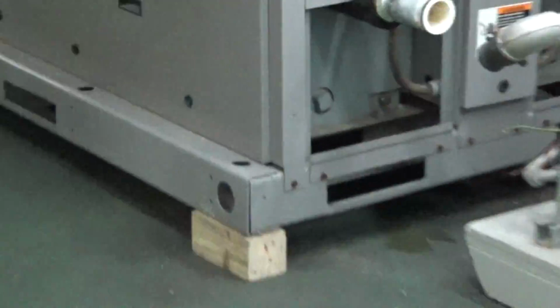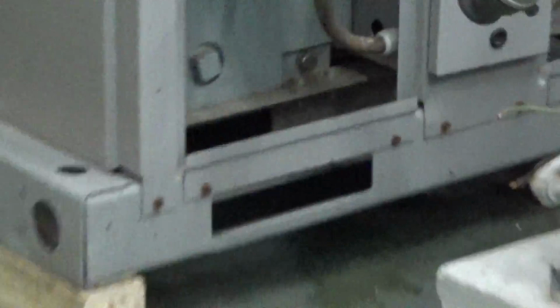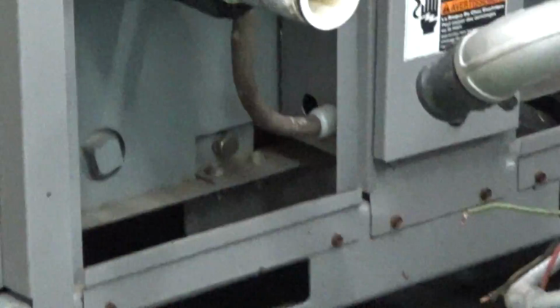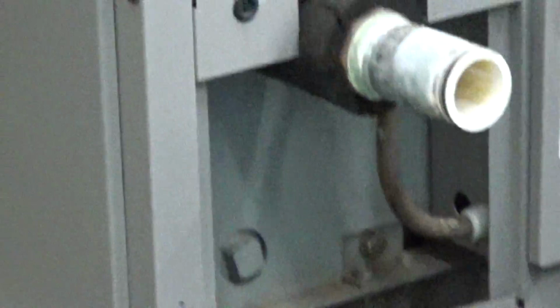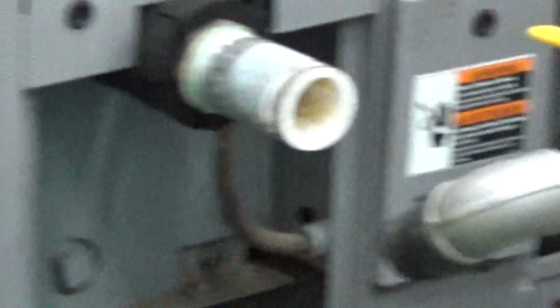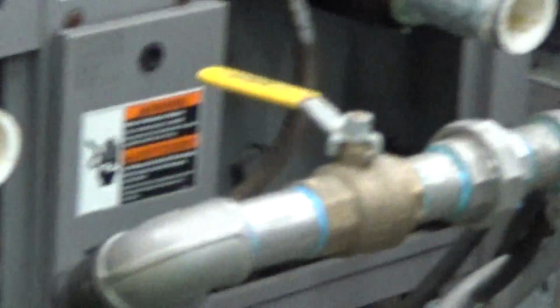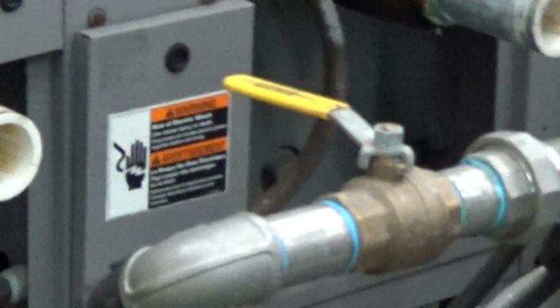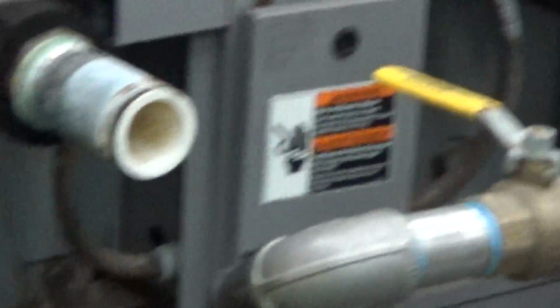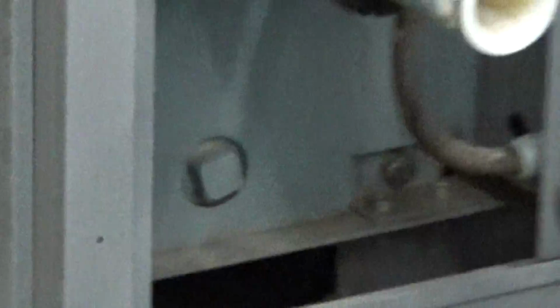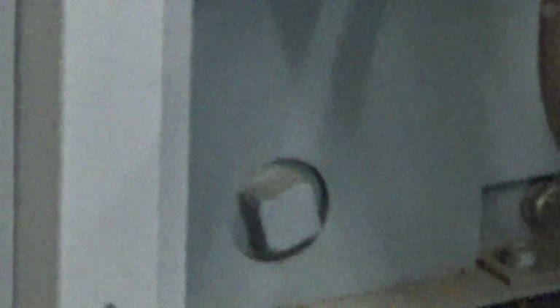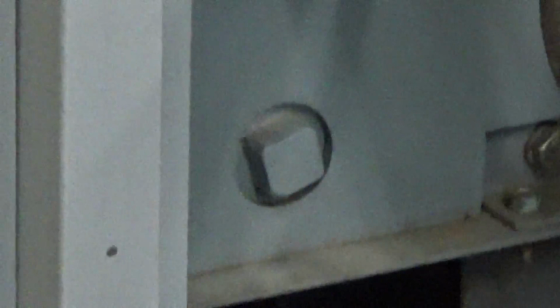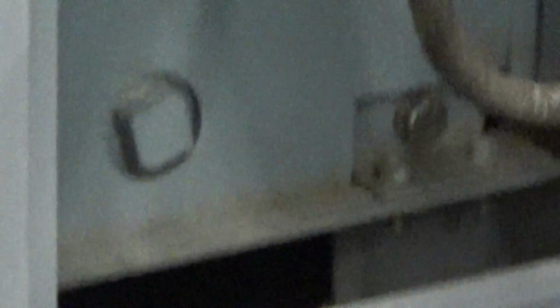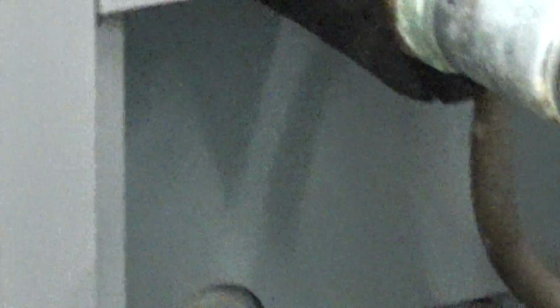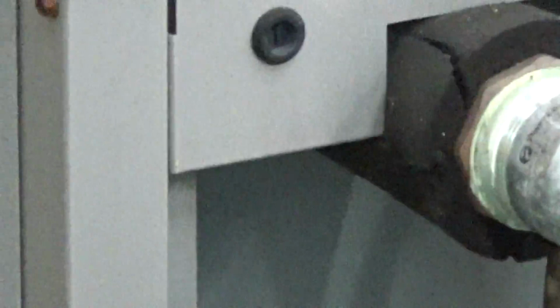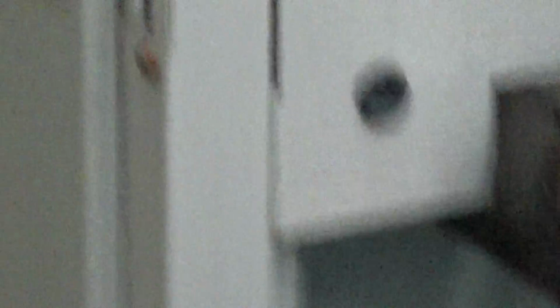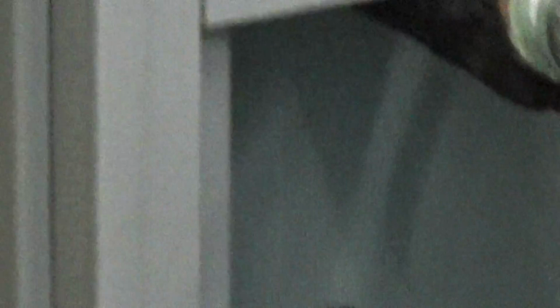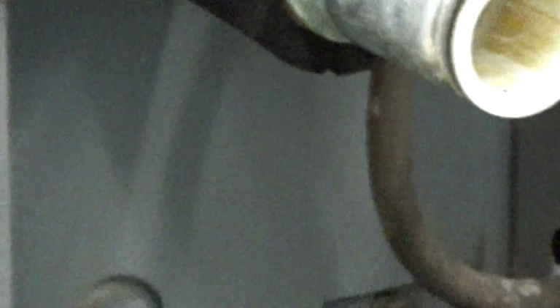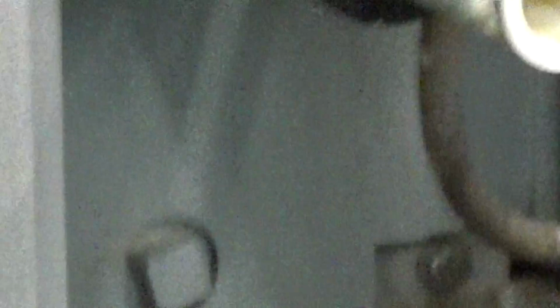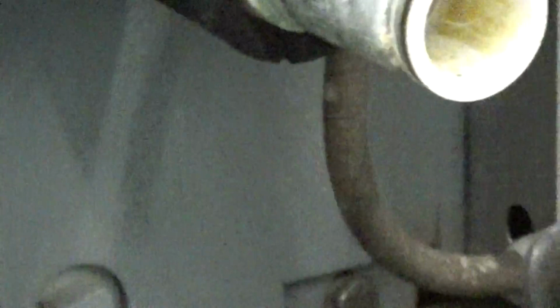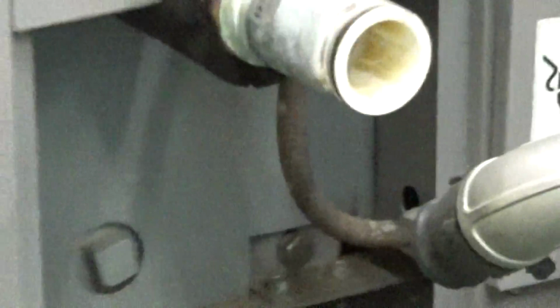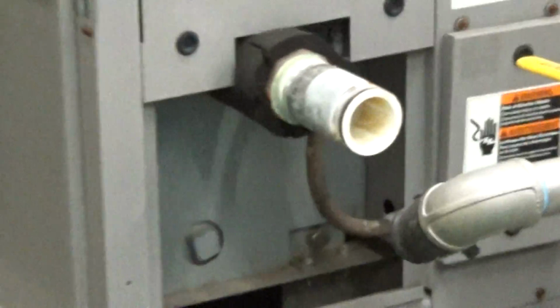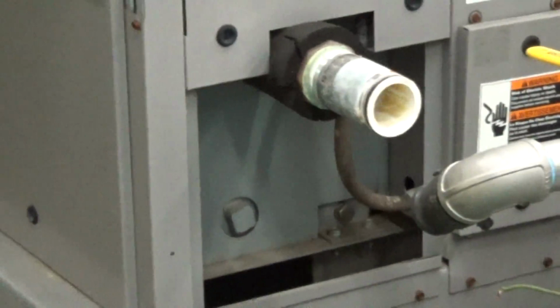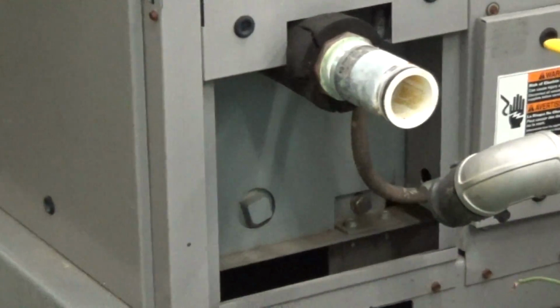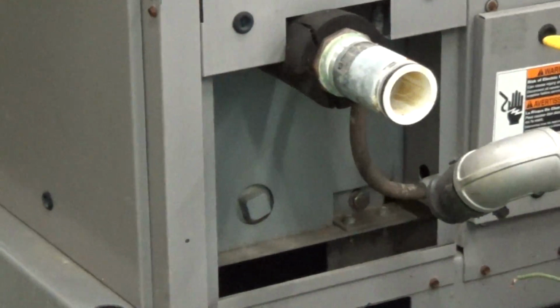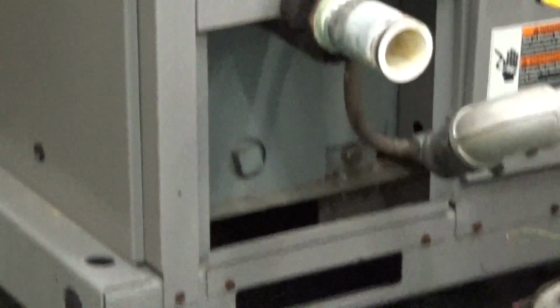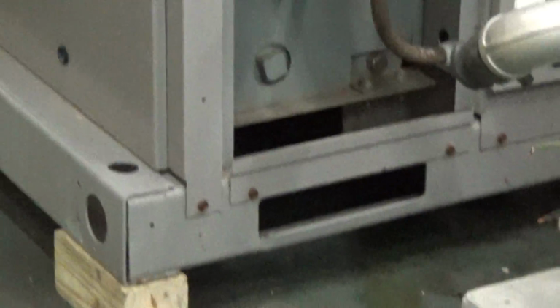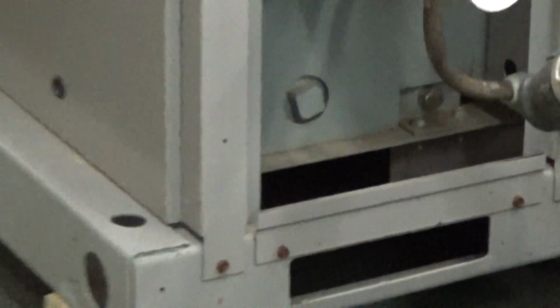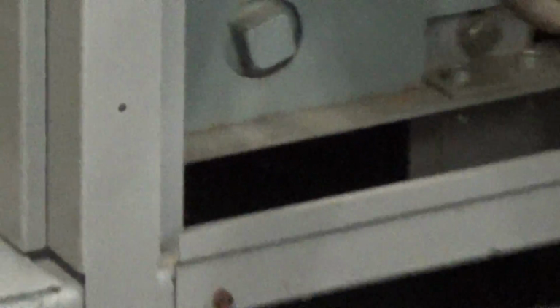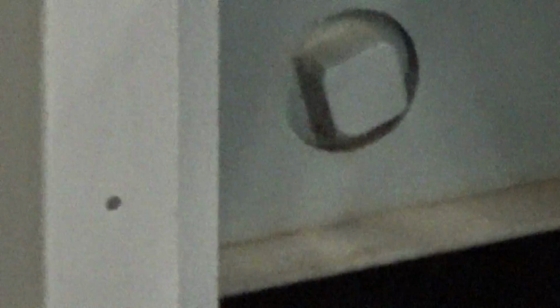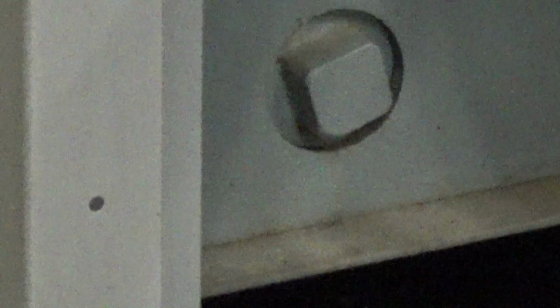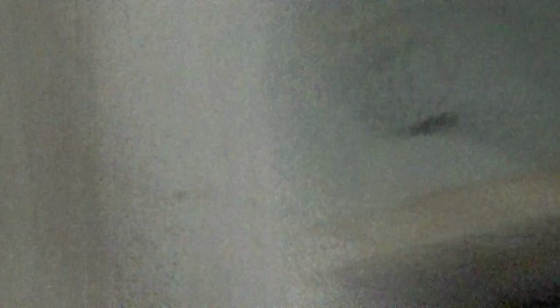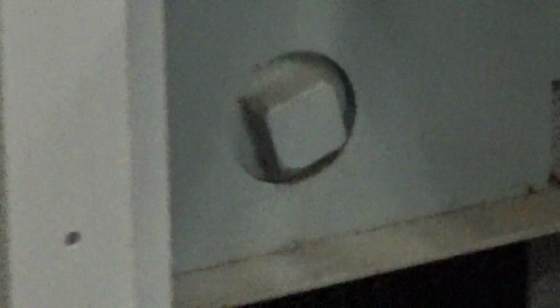One last thing — the storage tanks underneath, there's two of them. They're cylindrical. Up on the top section, there's a little needle valve to get air out of them. And on the bottom section, there's a little drain valve.